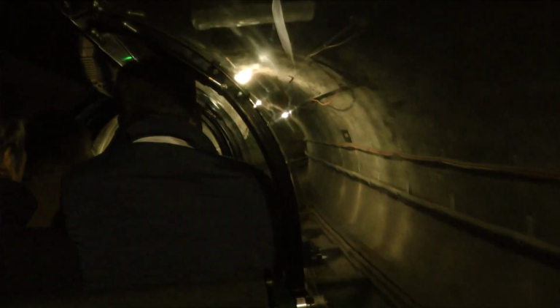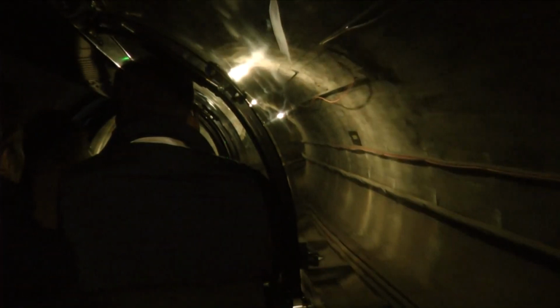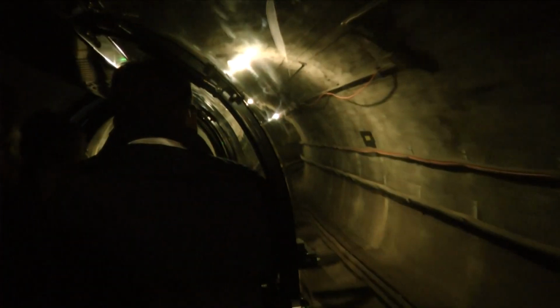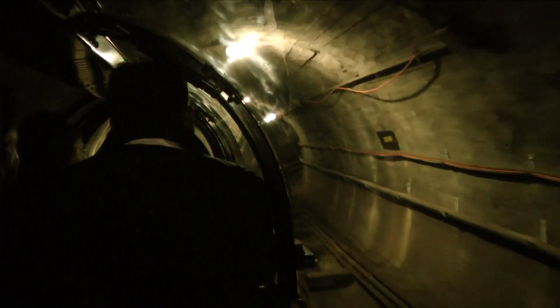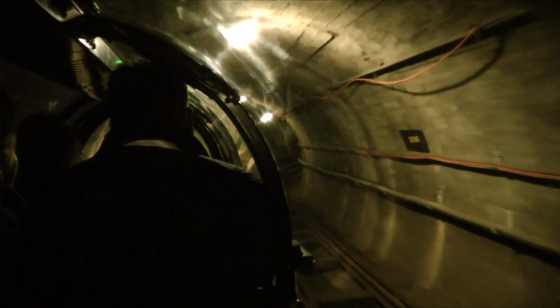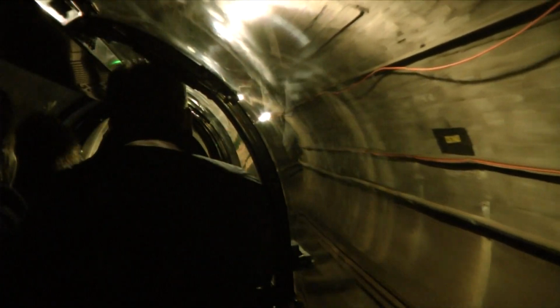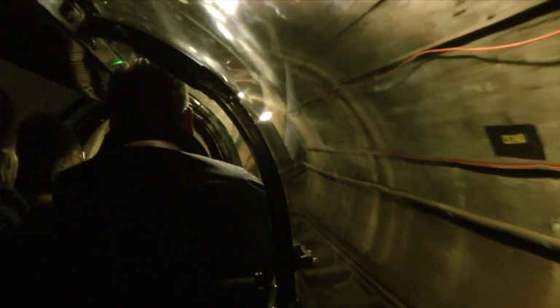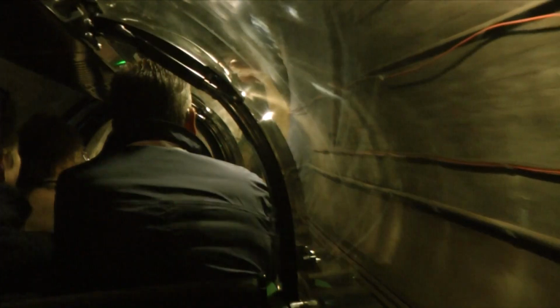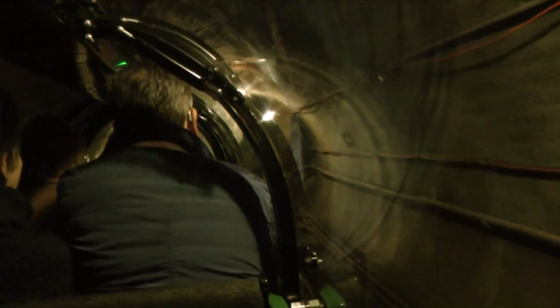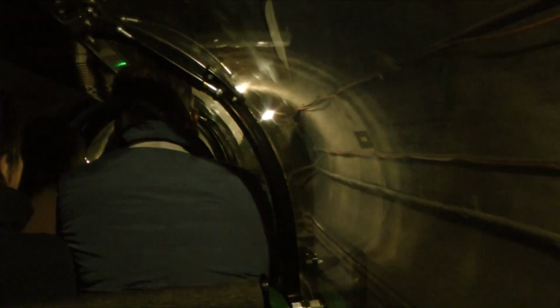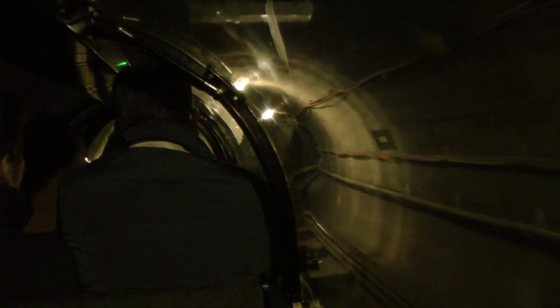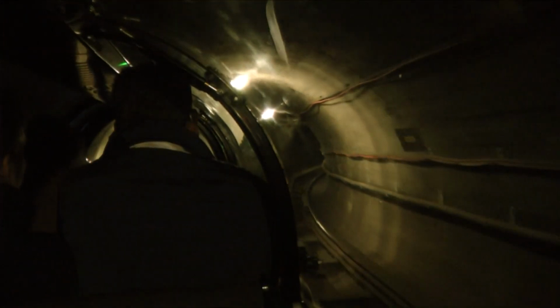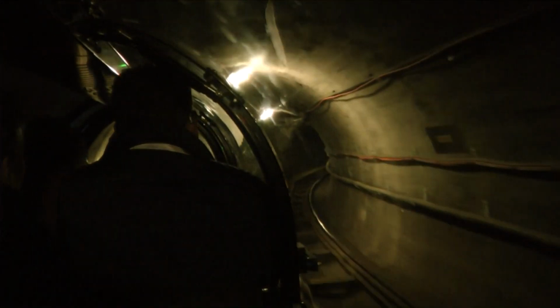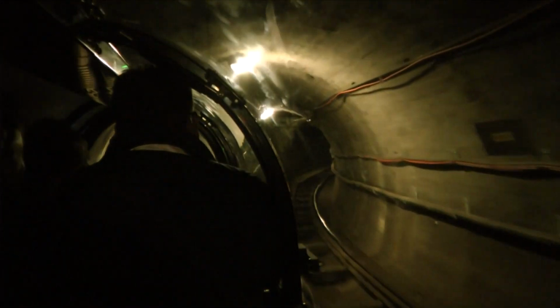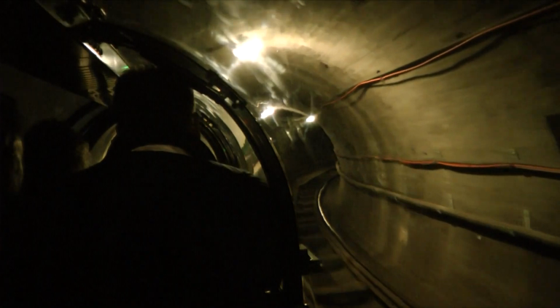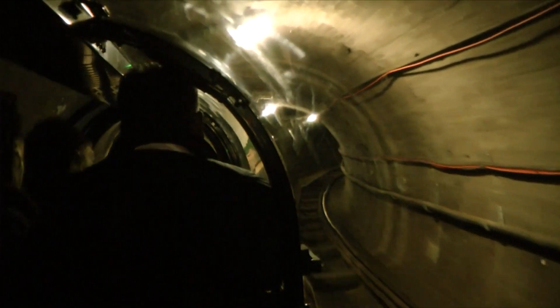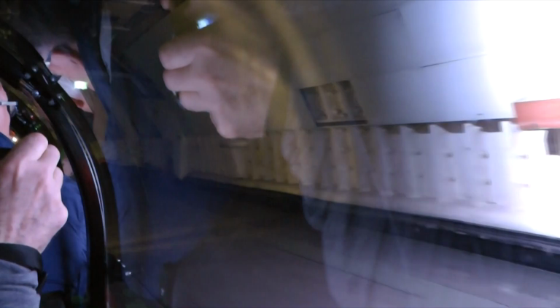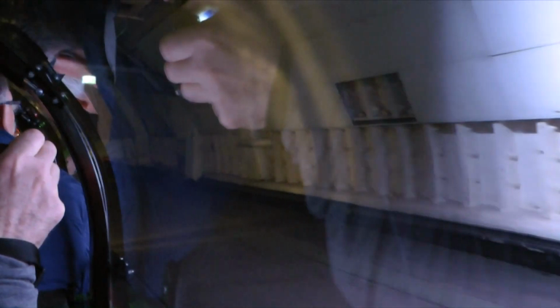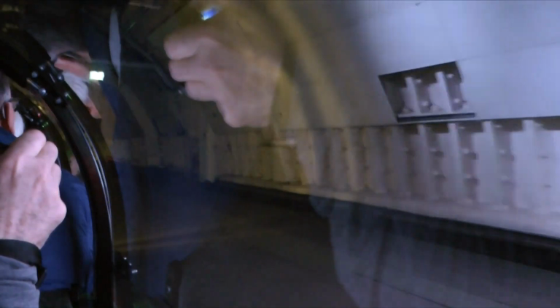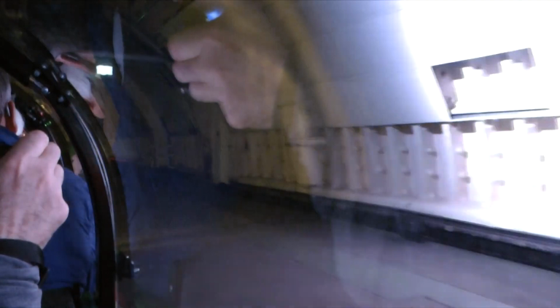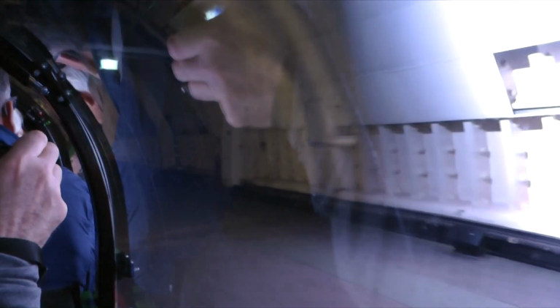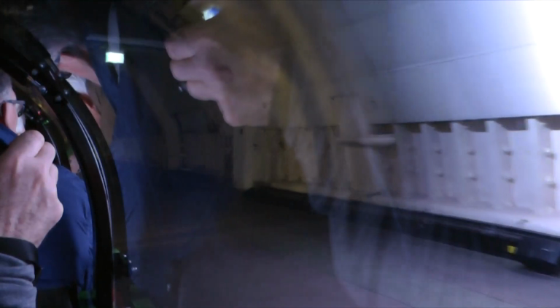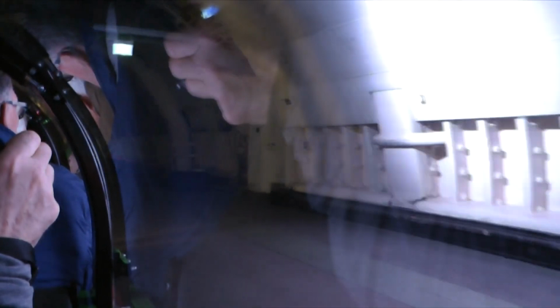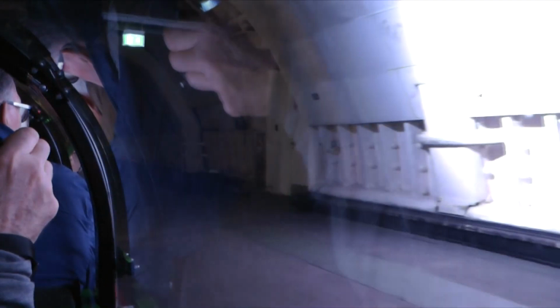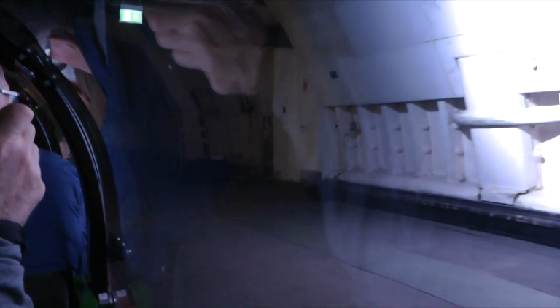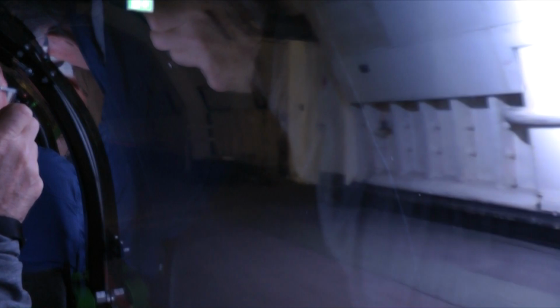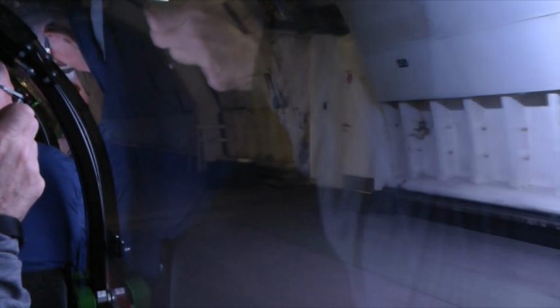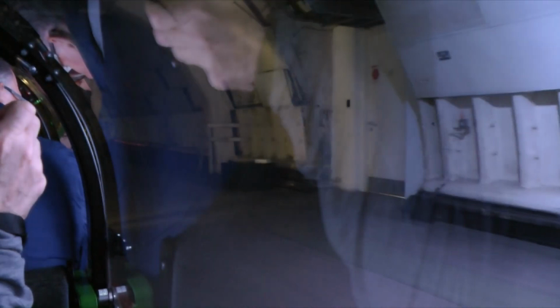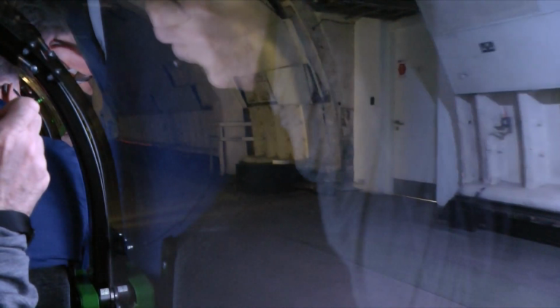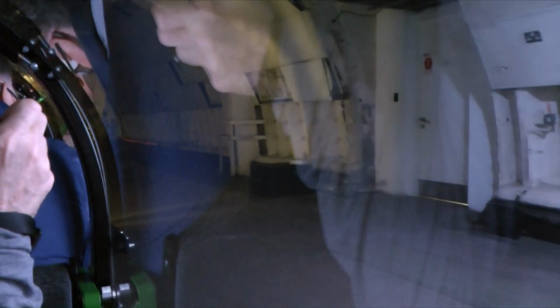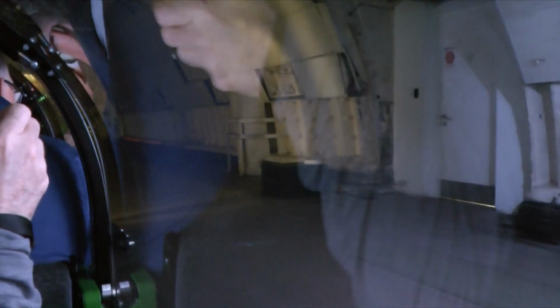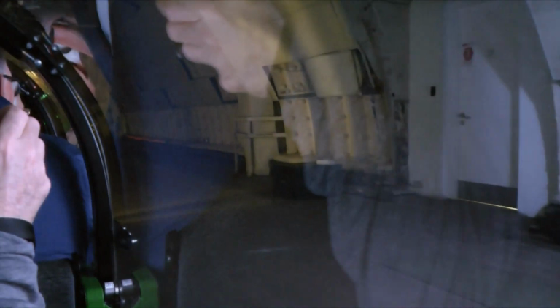So if you're feeling a little cramped, that's why. And although we have a driver today, the original mail trains were driverless. Ray's going to tell you more about life working on the railway as we take a trip down memory lane through the many decades of mail rail.